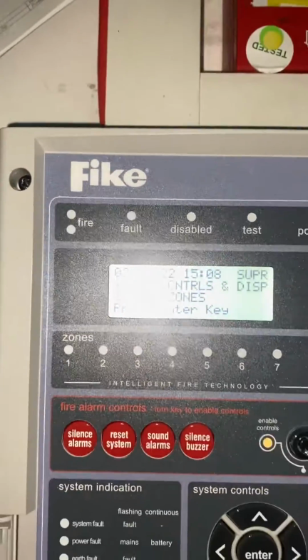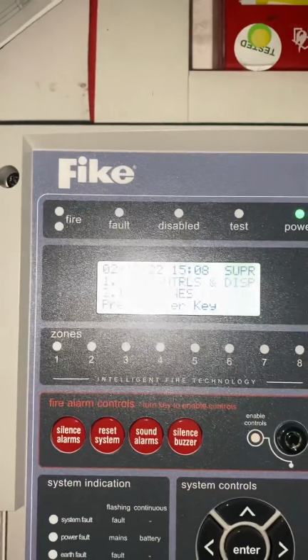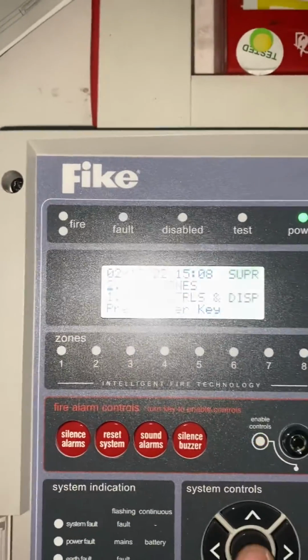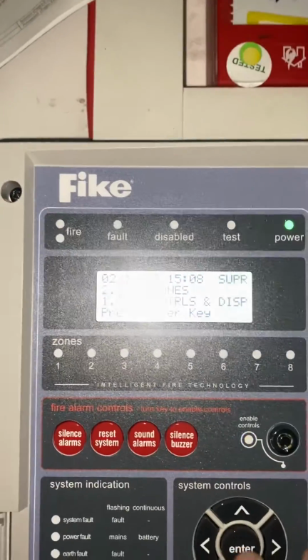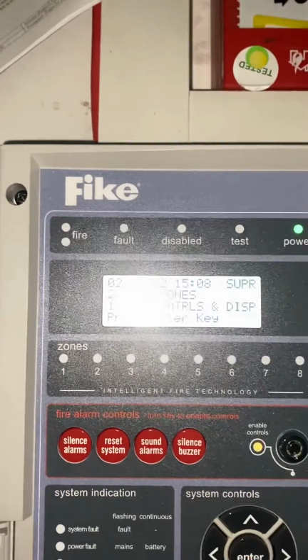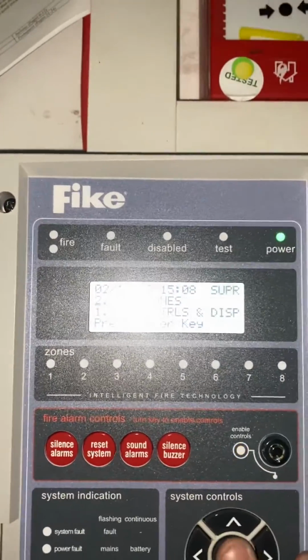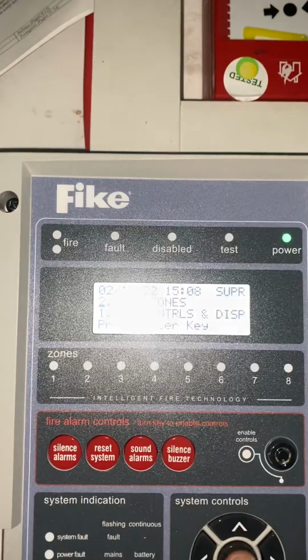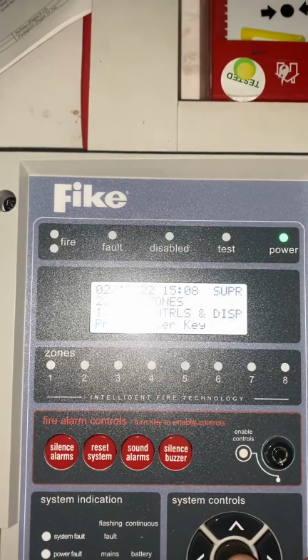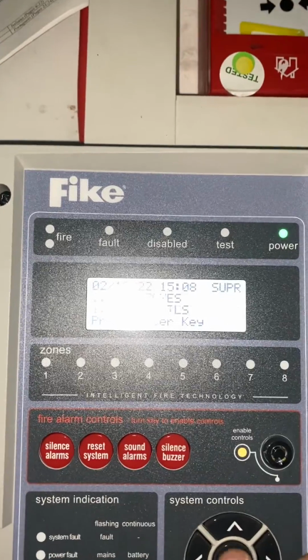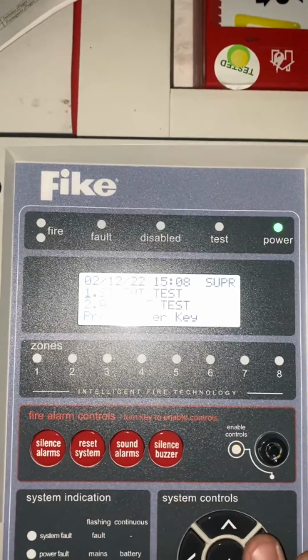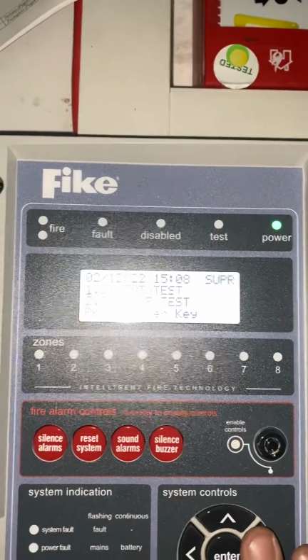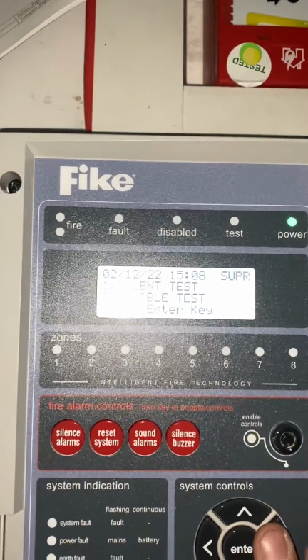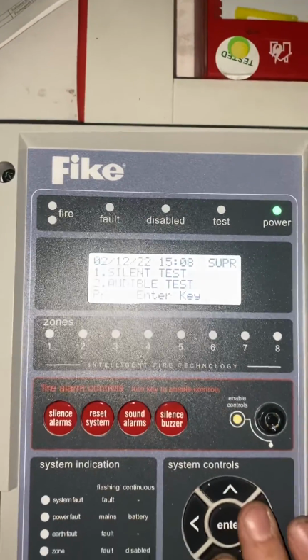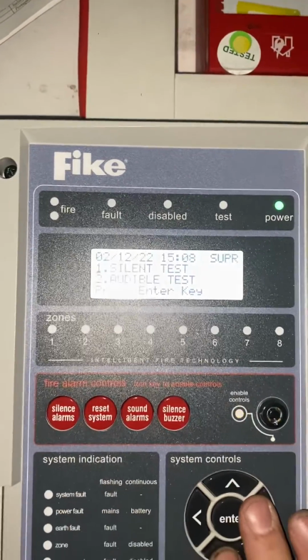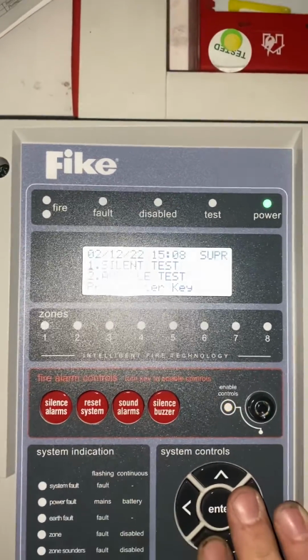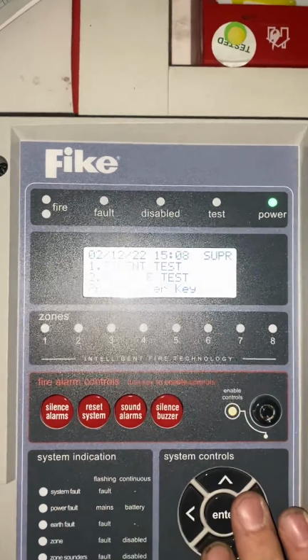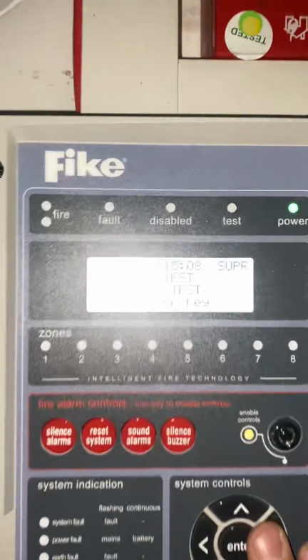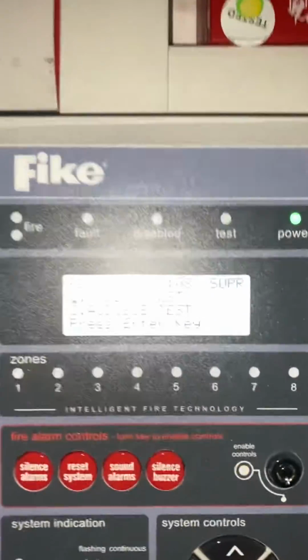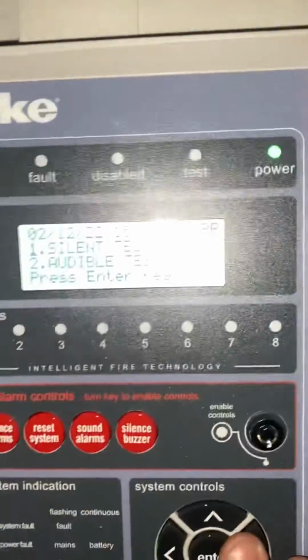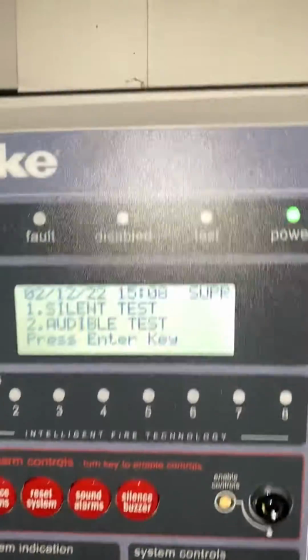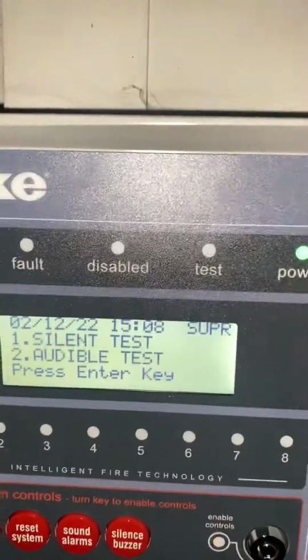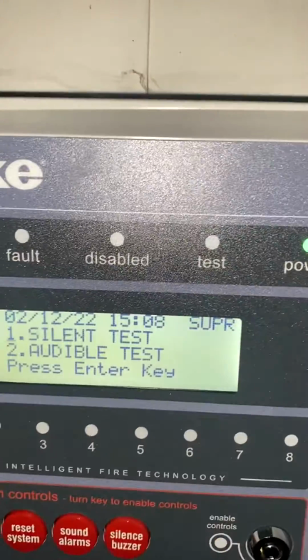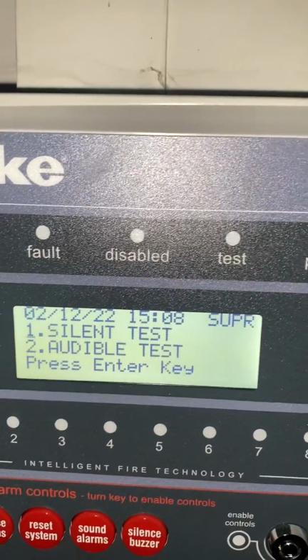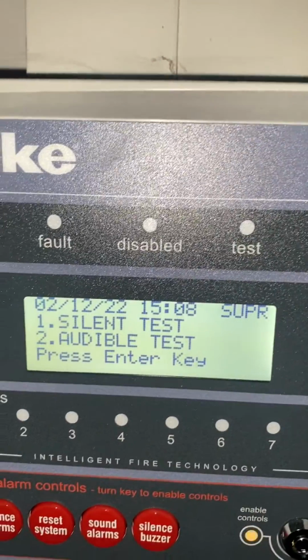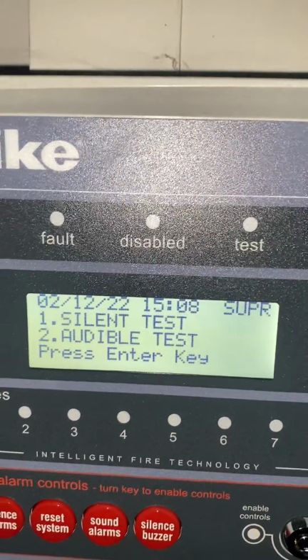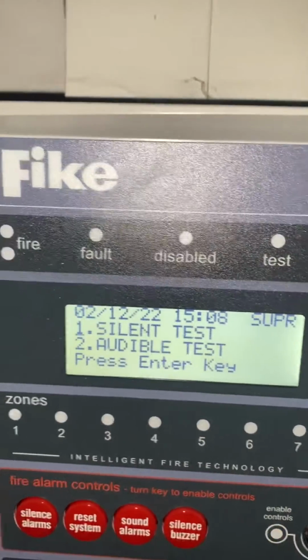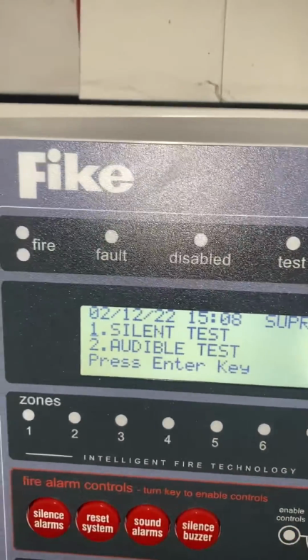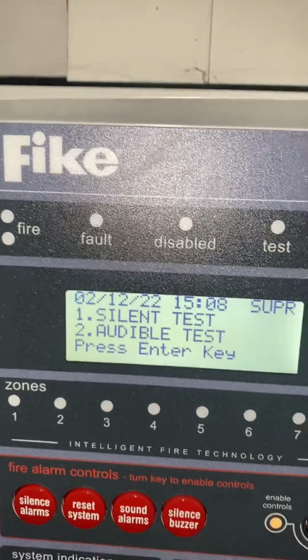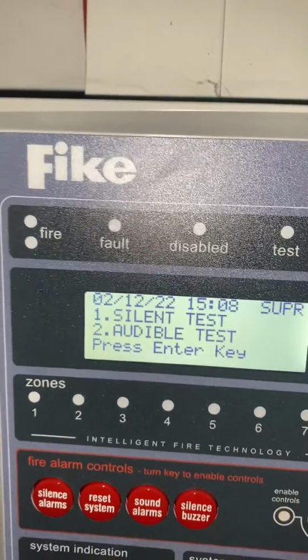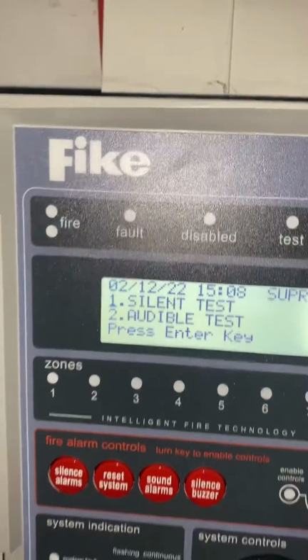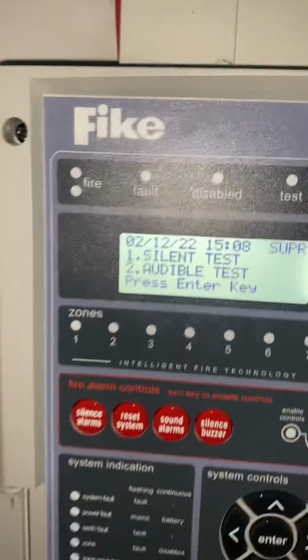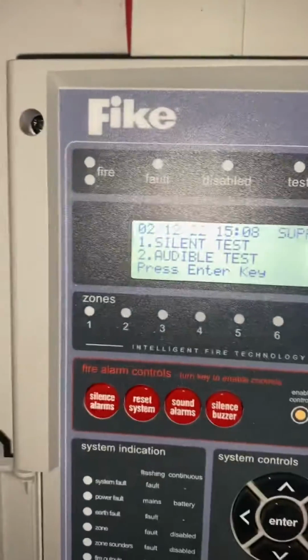Go down to test zones and hit enter. You get a choice of audible or silent — it's 1 for audible, 2 for silent.